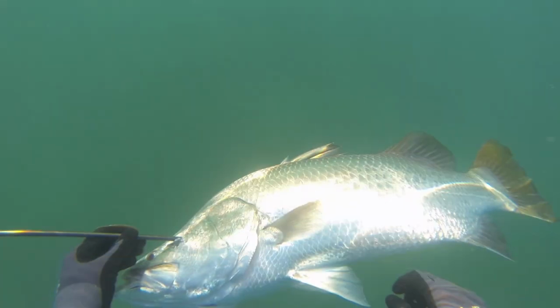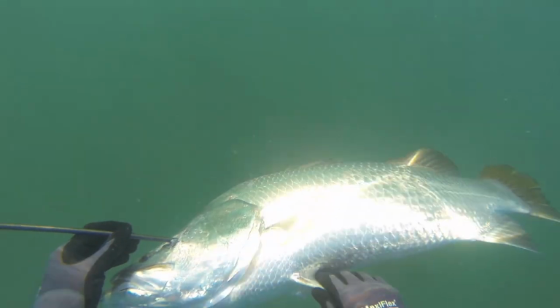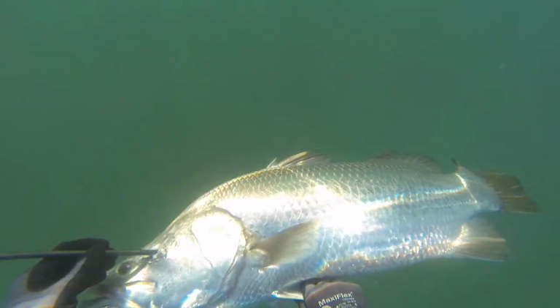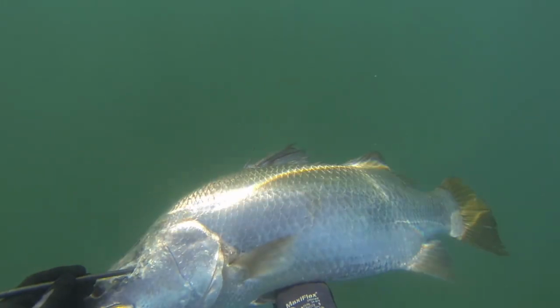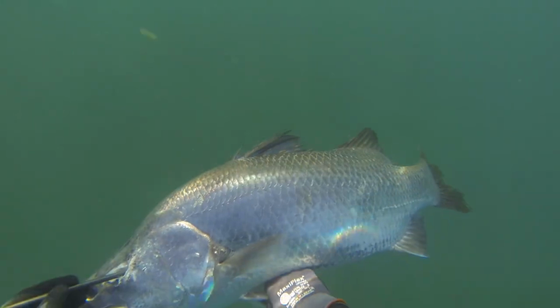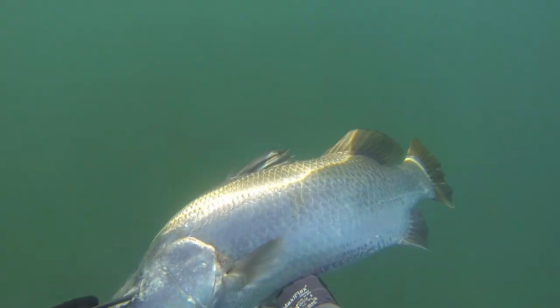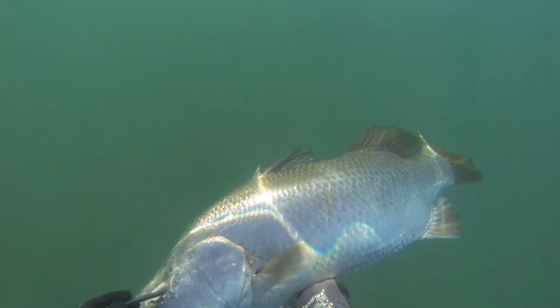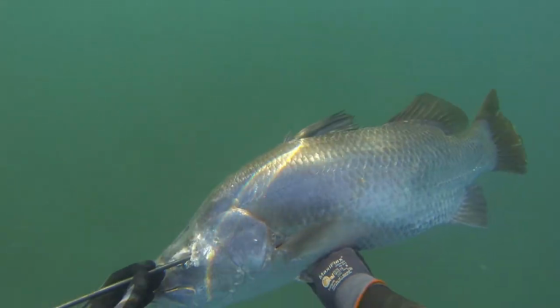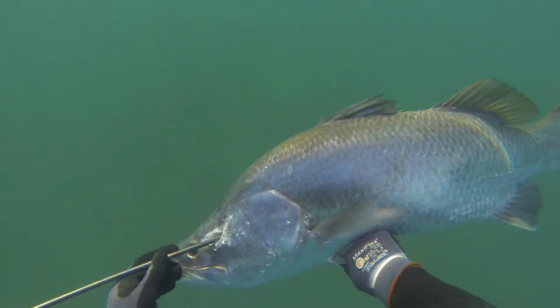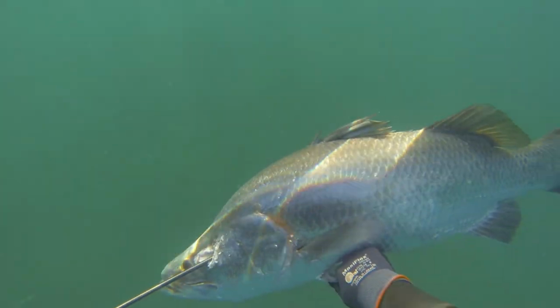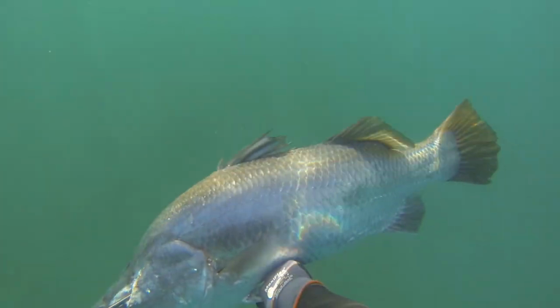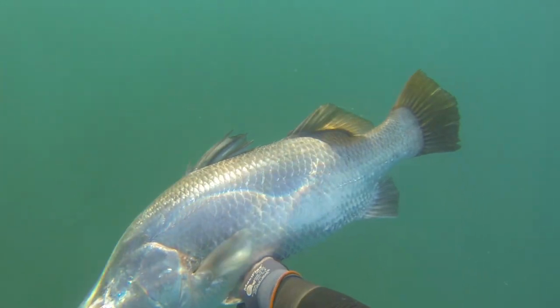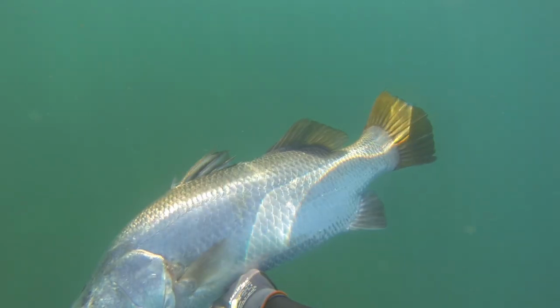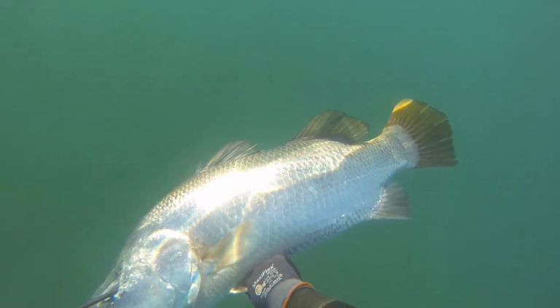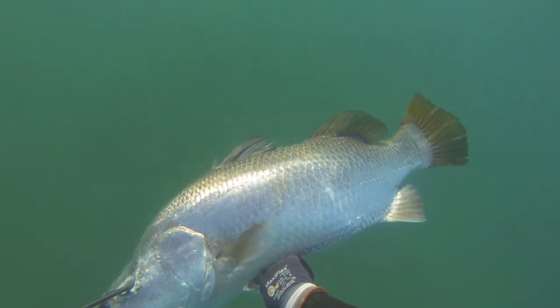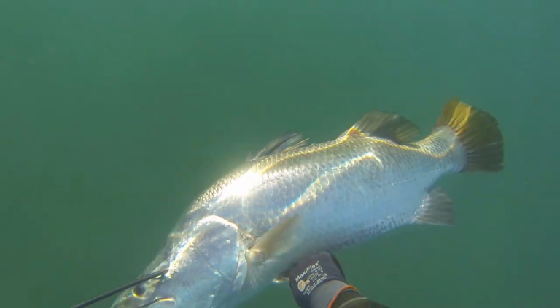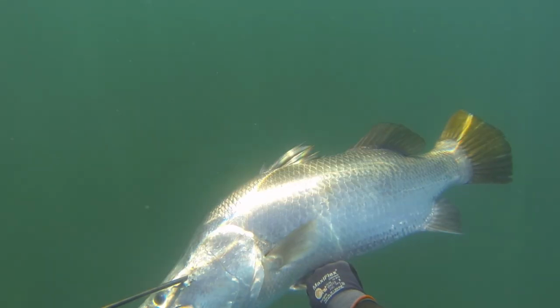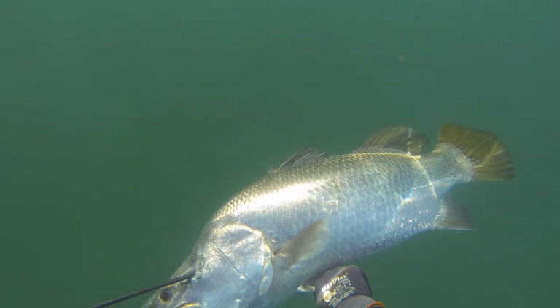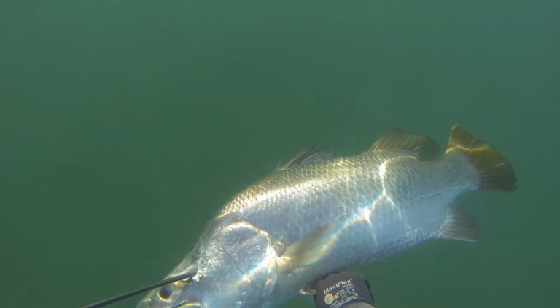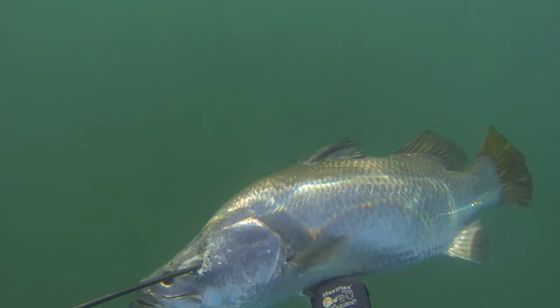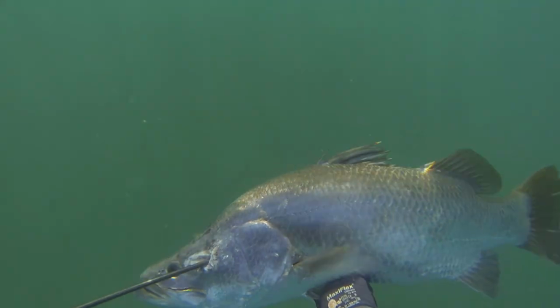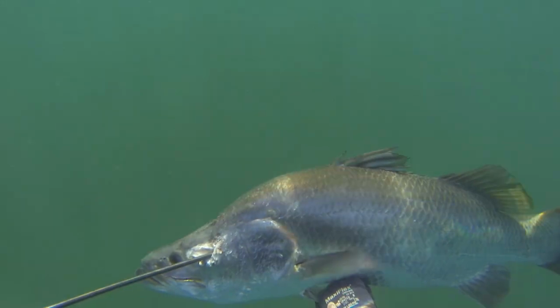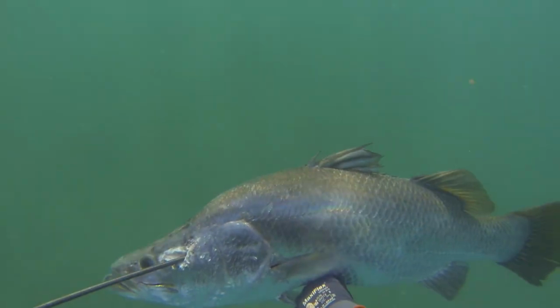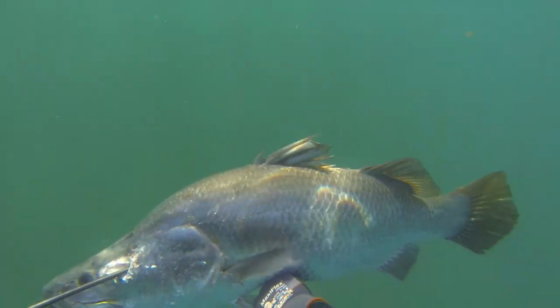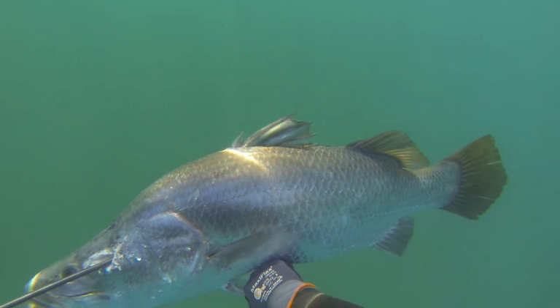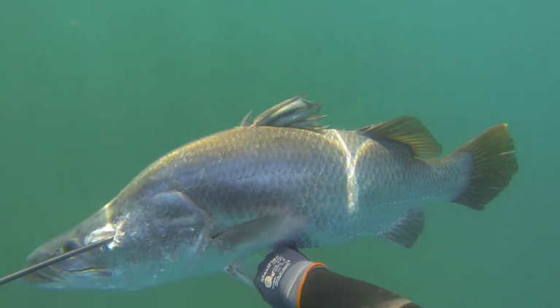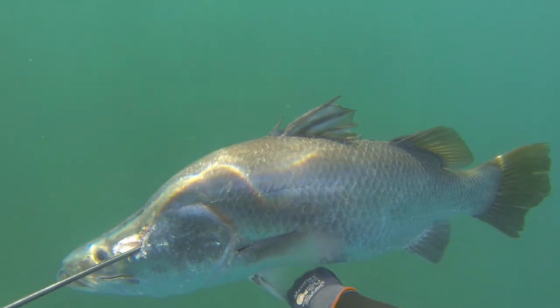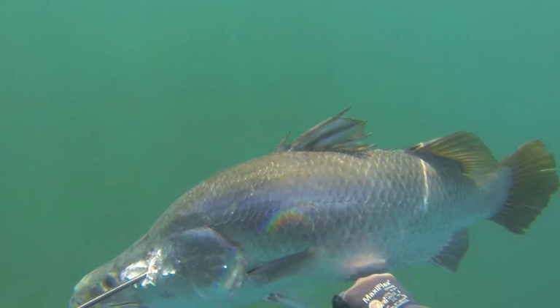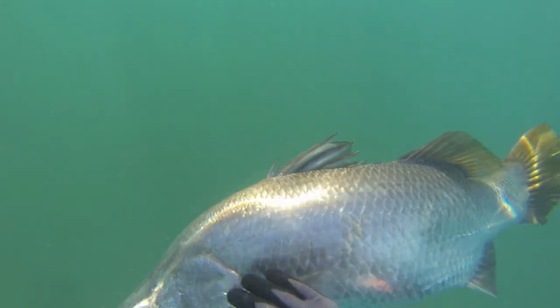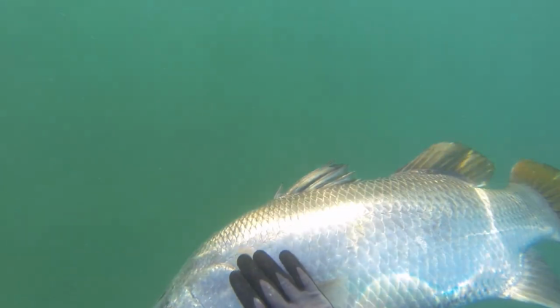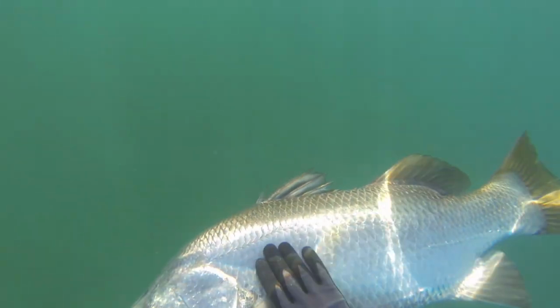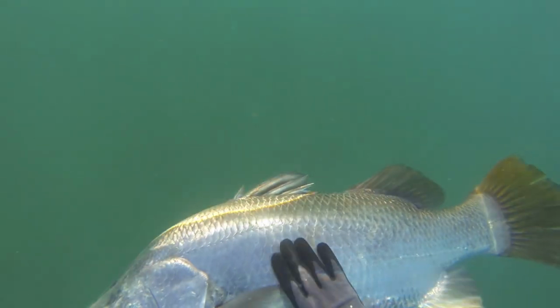The 80cm roller gun made short work of this 9 kilo barra. As you can see they're a beautiful fish with stunning silver flanks and a big powerful yellow tail. This specimen is likely to be a wild saltwater fish.